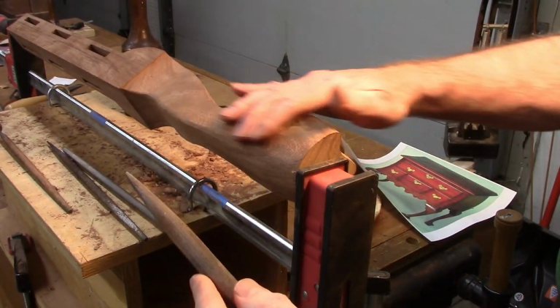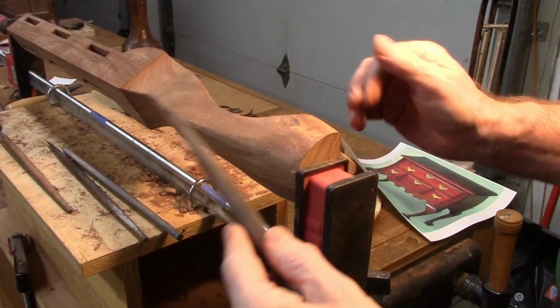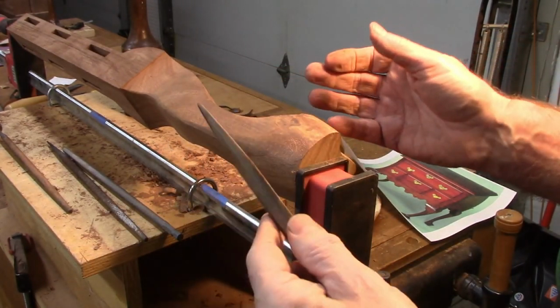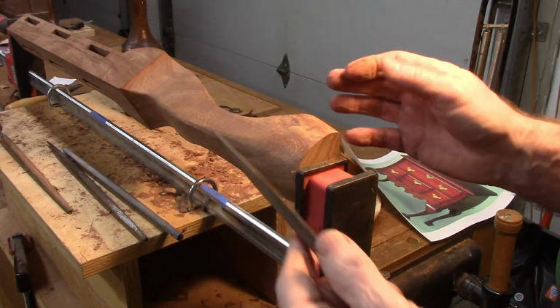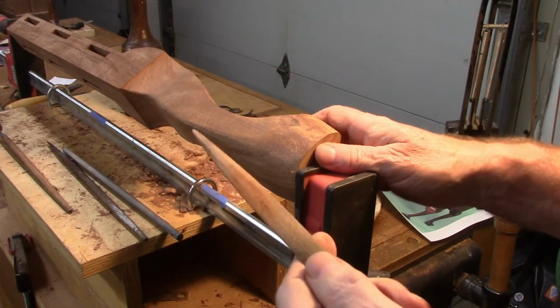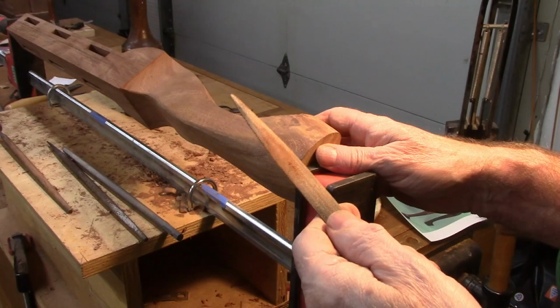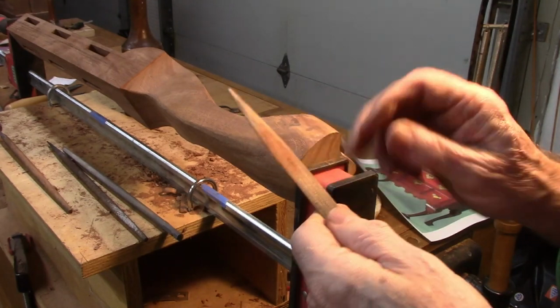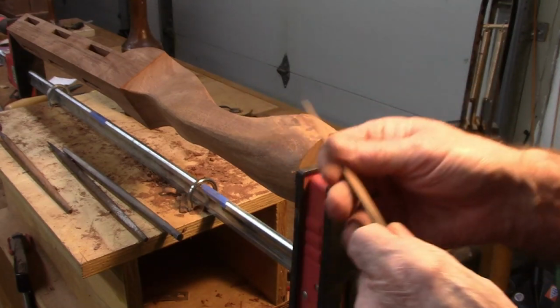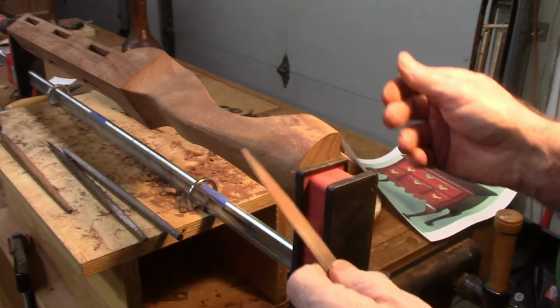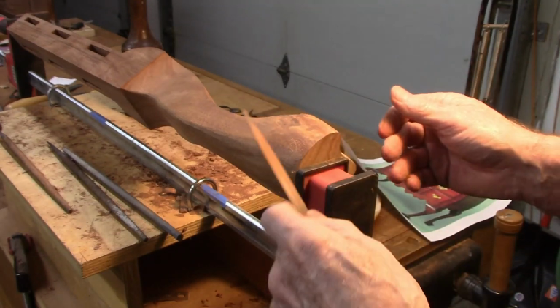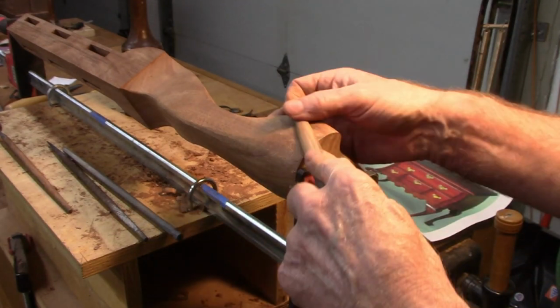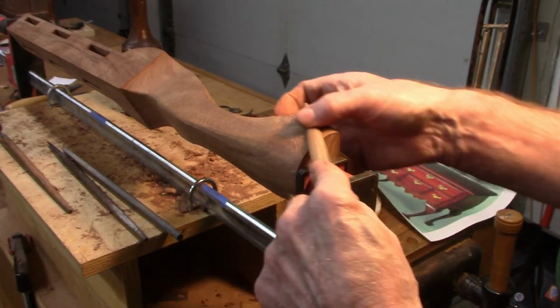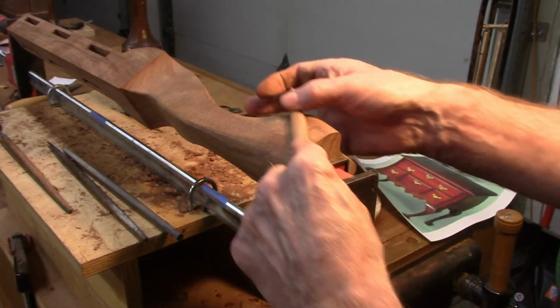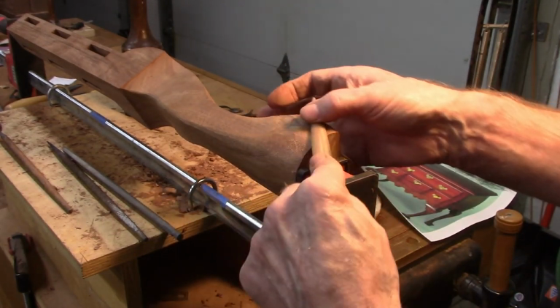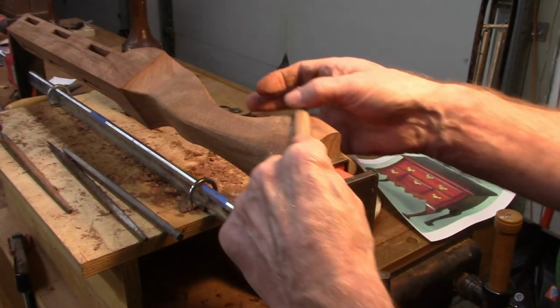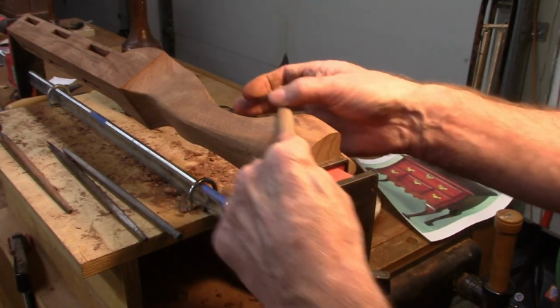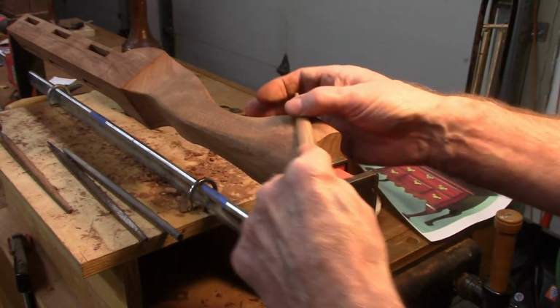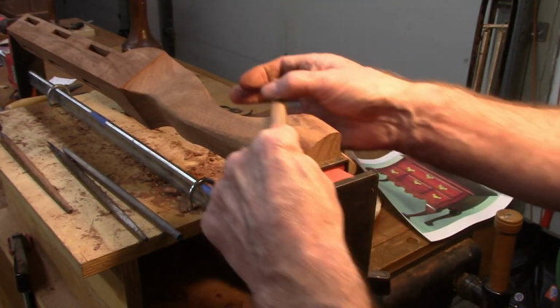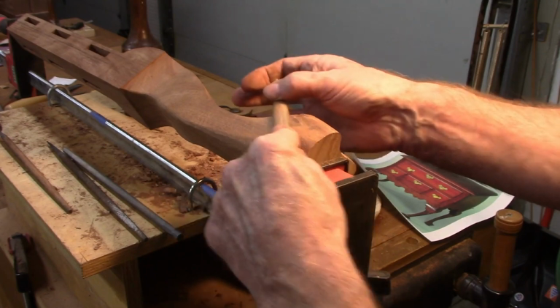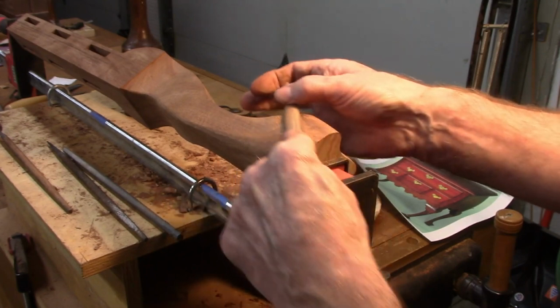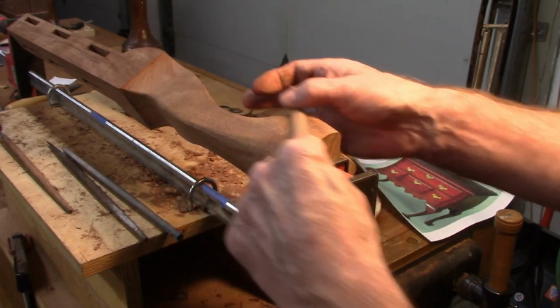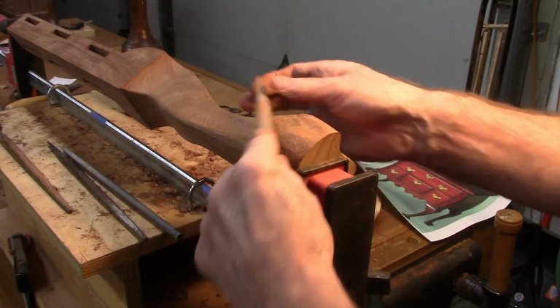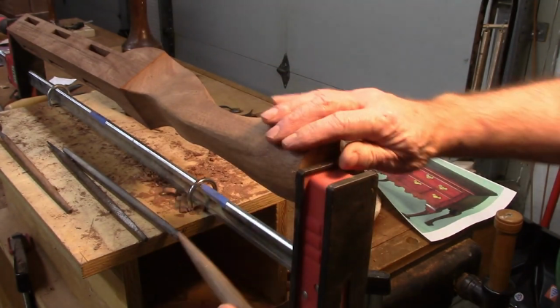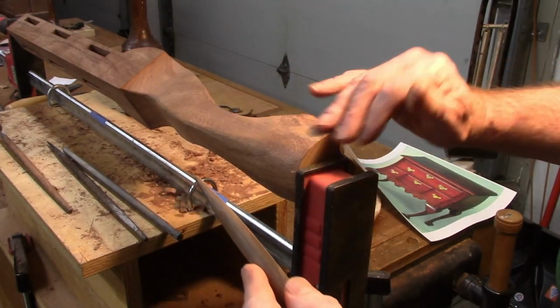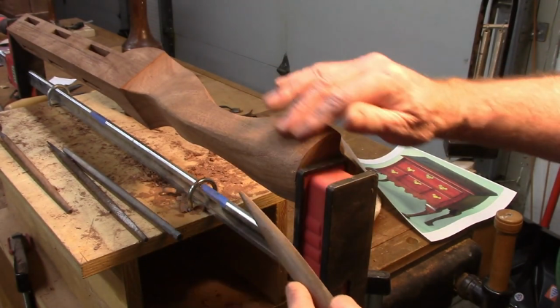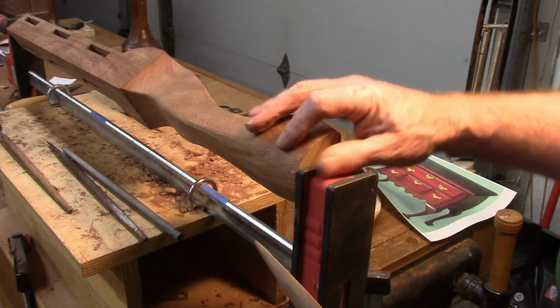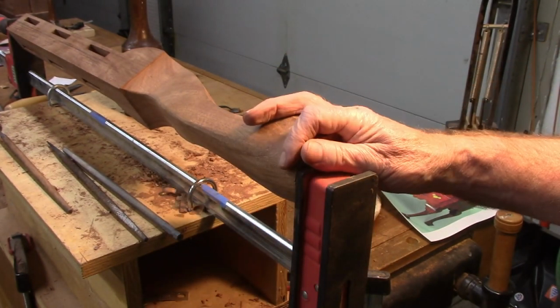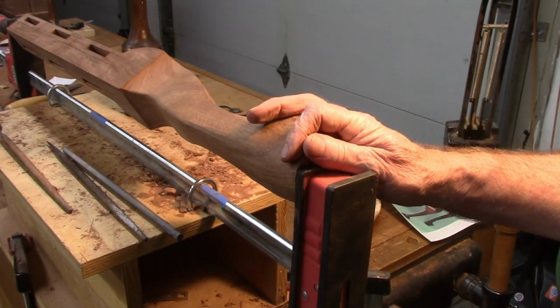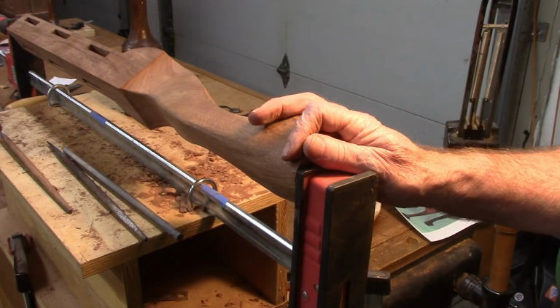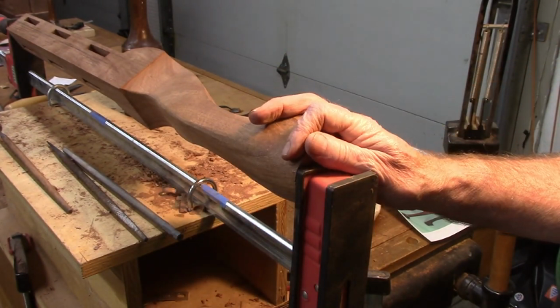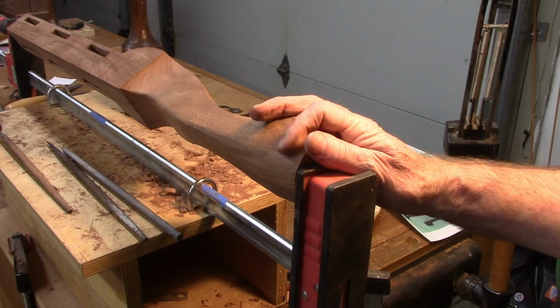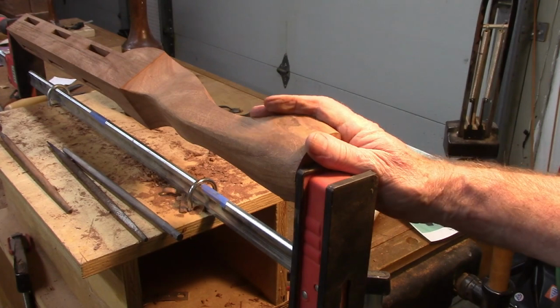One good thing about using files is that you can go back to carving after using them. You shouldn't go back to carving after using sandpaper on anything, because the grit gets down in the wood and will dull your chisels.